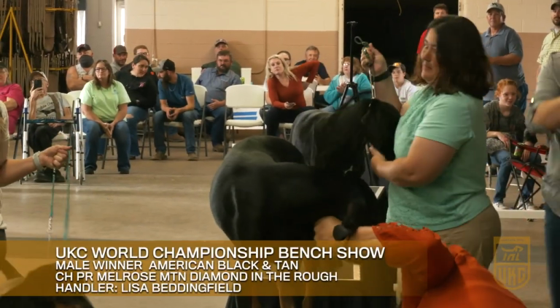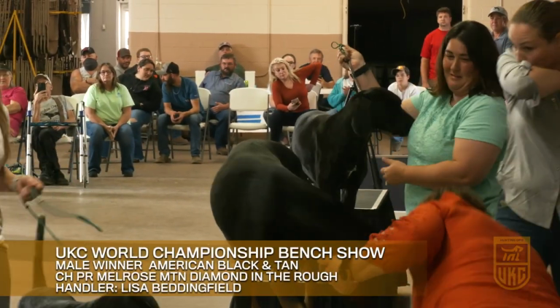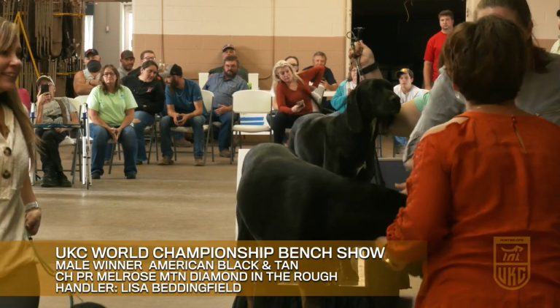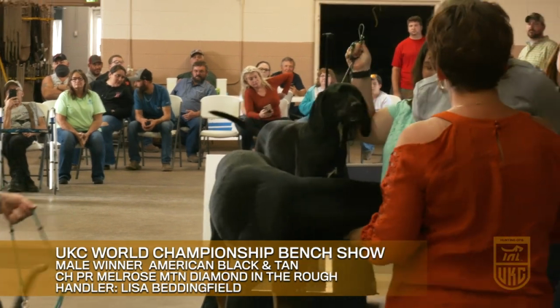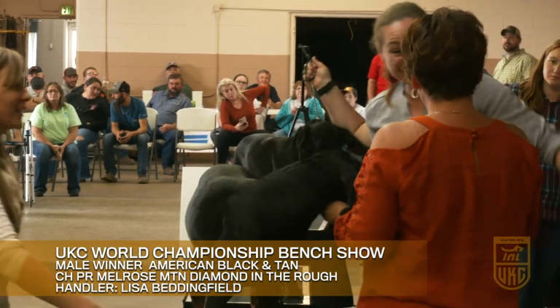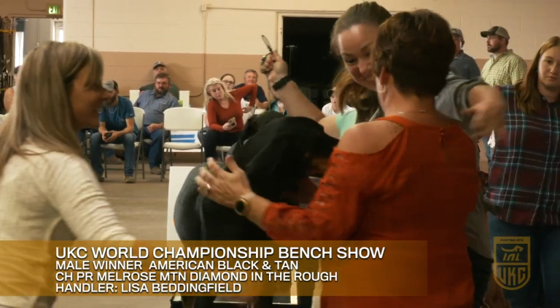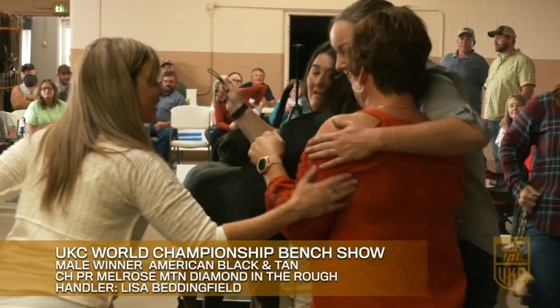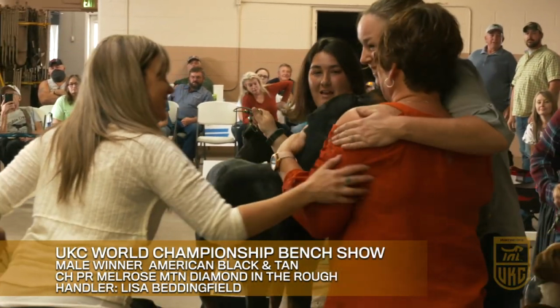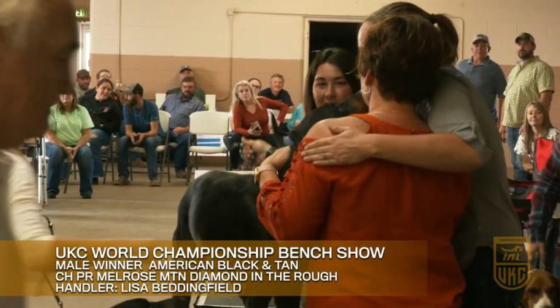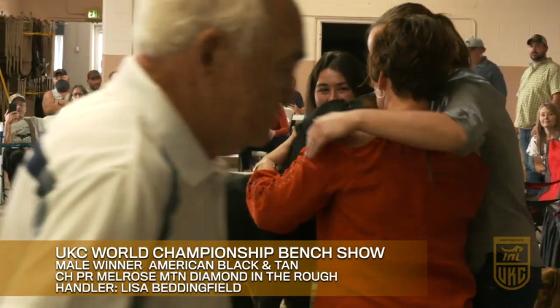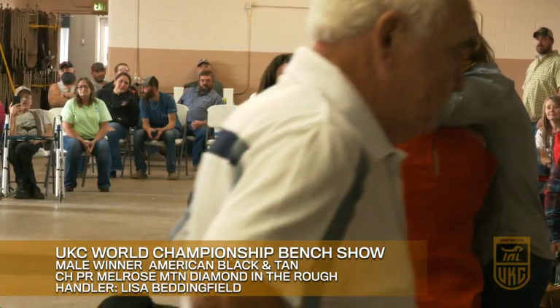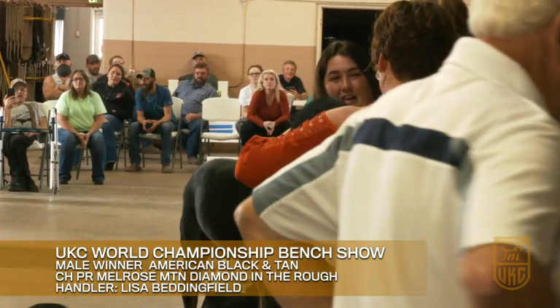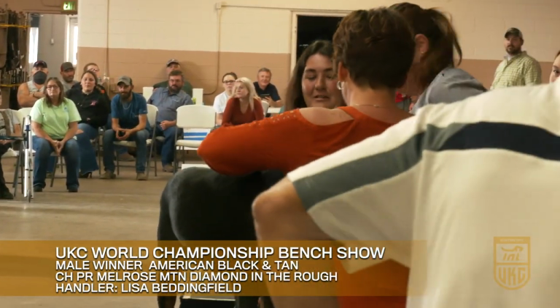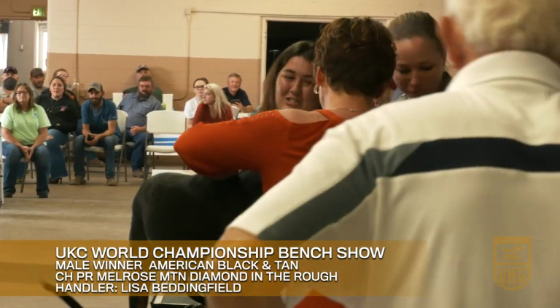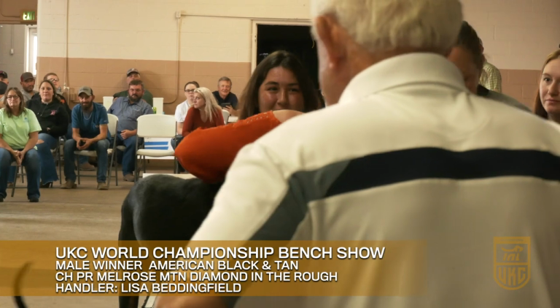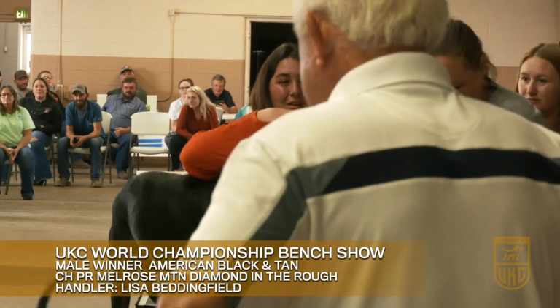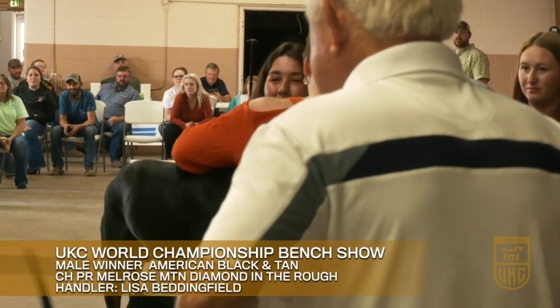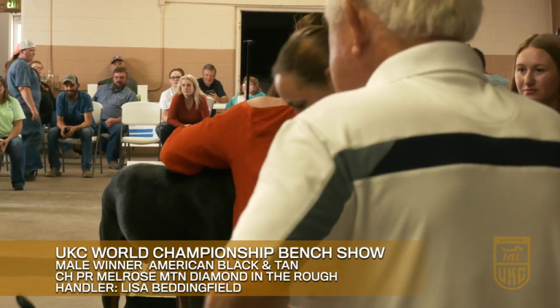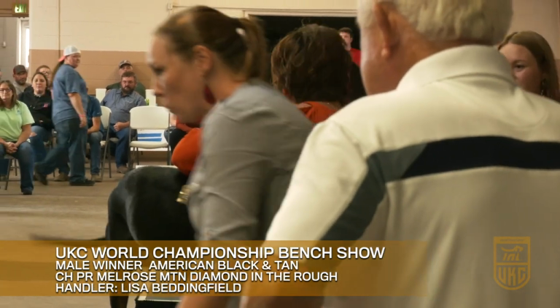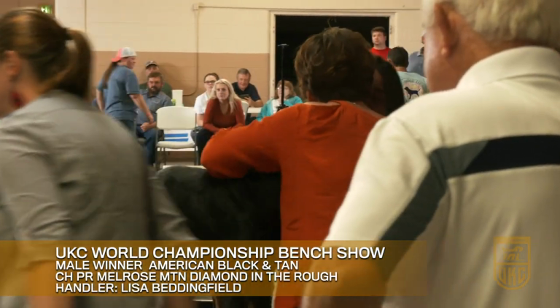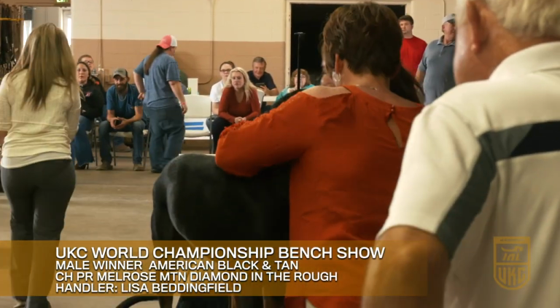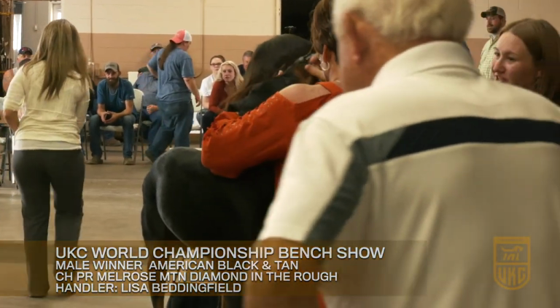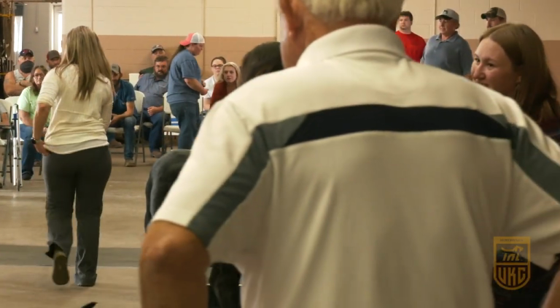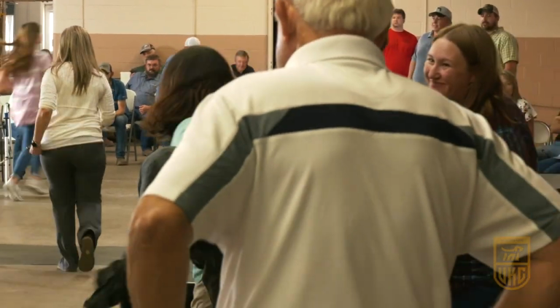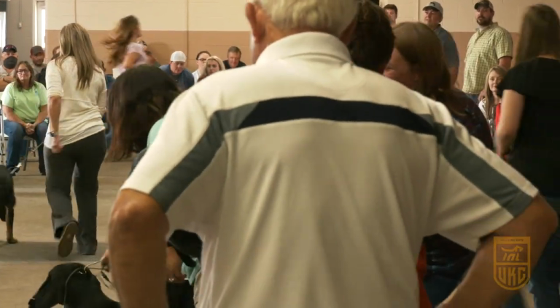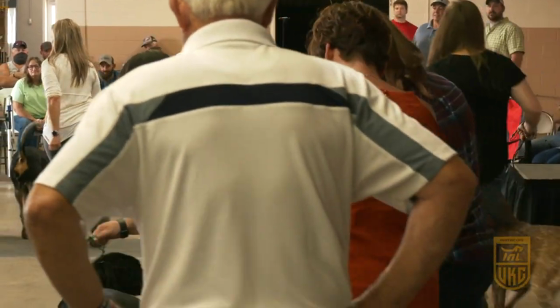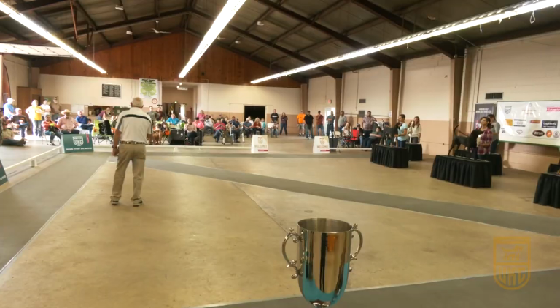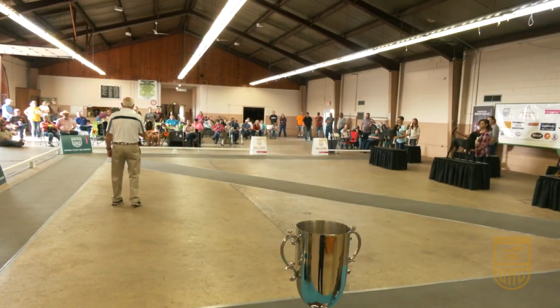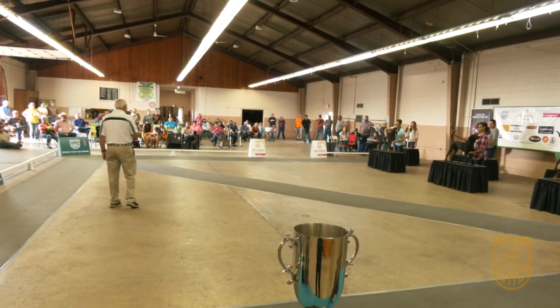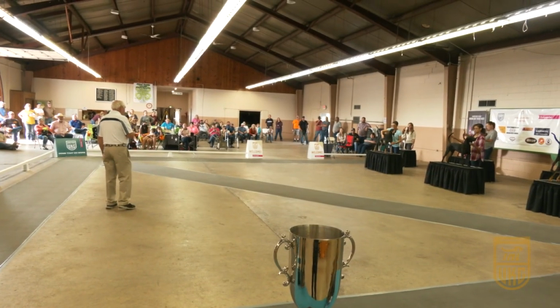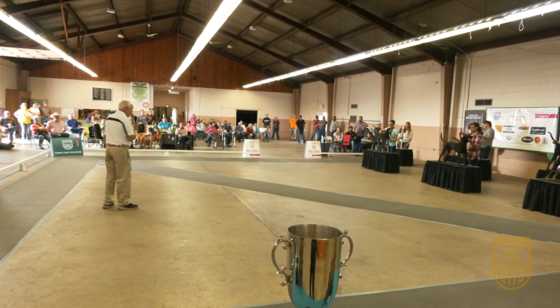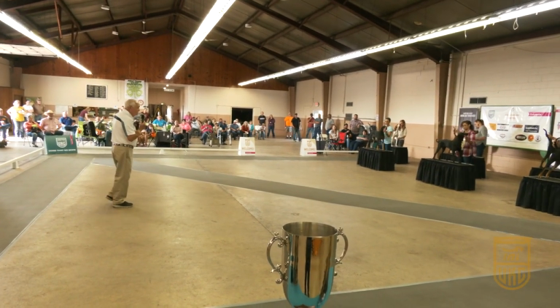Today it came down to a Black and Tan out of North Carolina as the male winner — a dog owned by Shane and Lisa Bedingfield. They've been showing dogs for a lot of years, and it was good to see them get to that point.